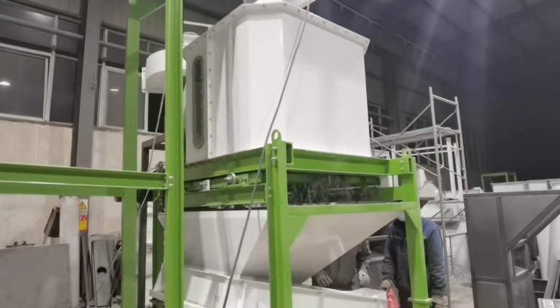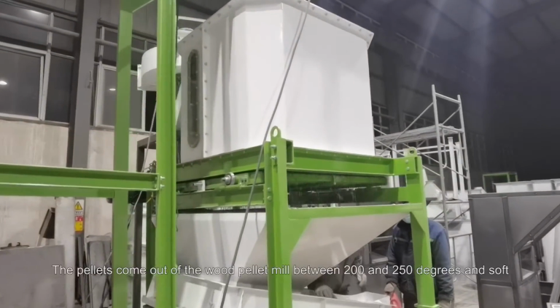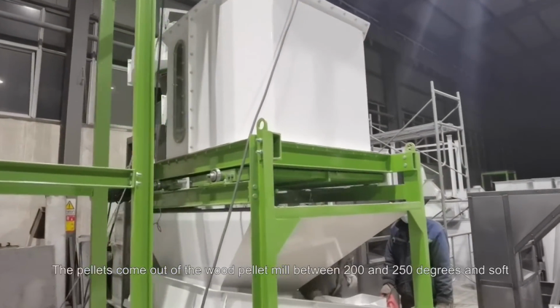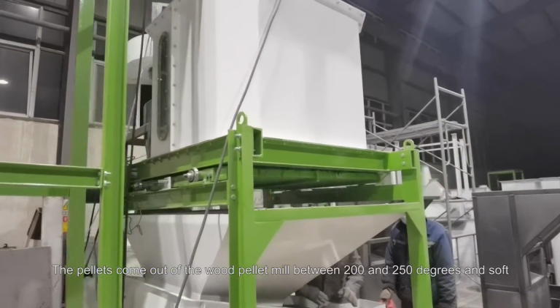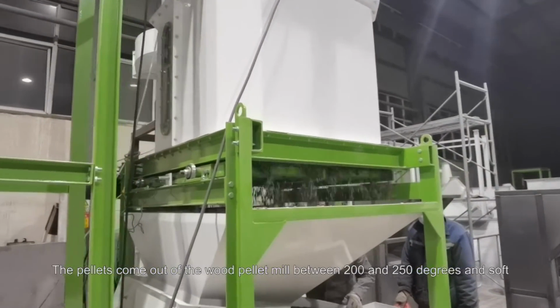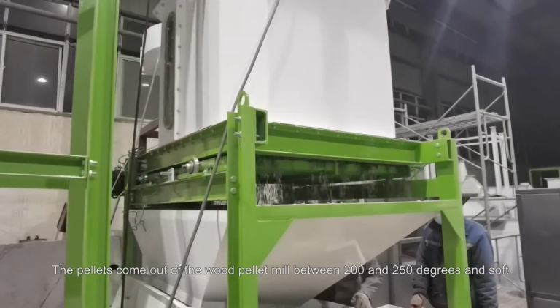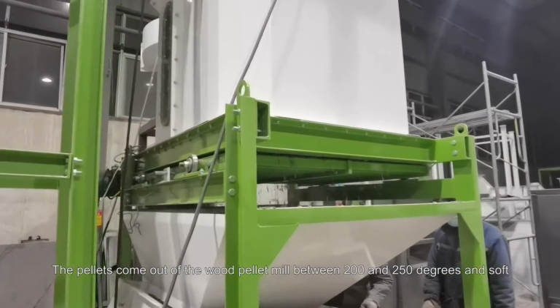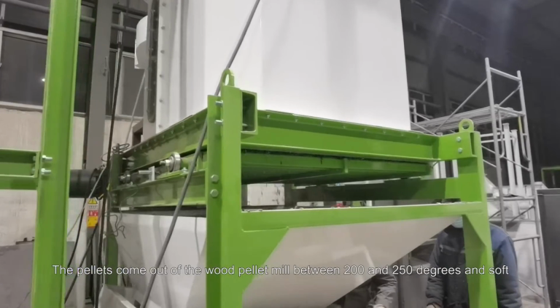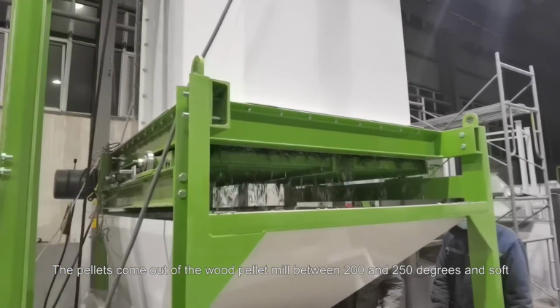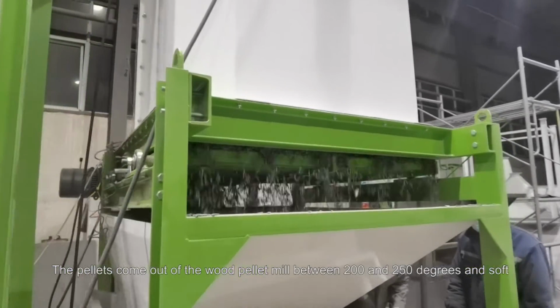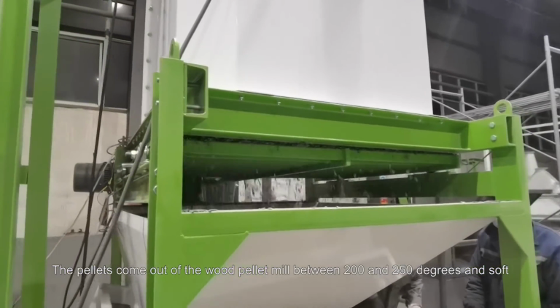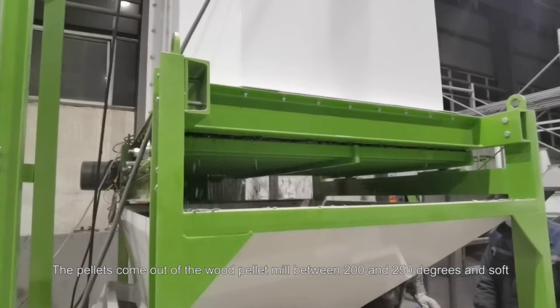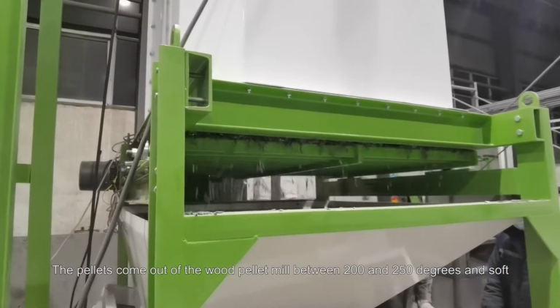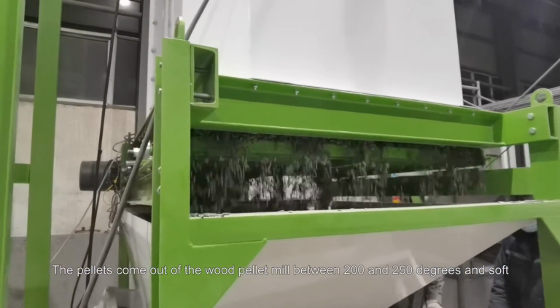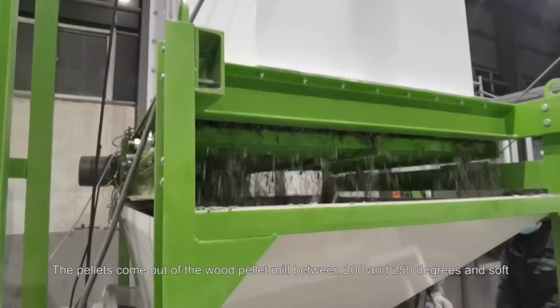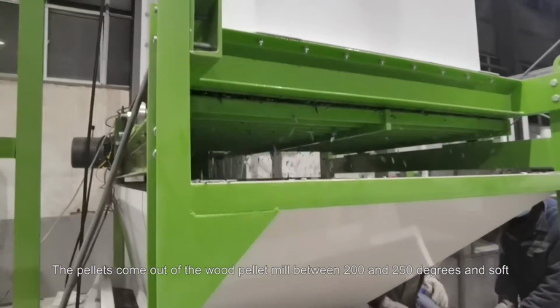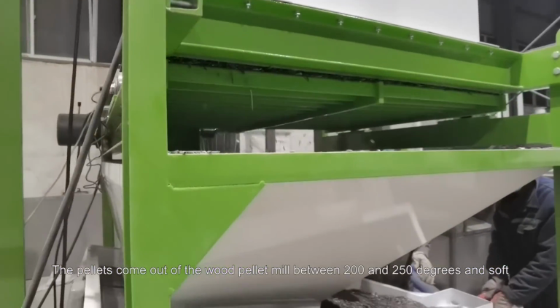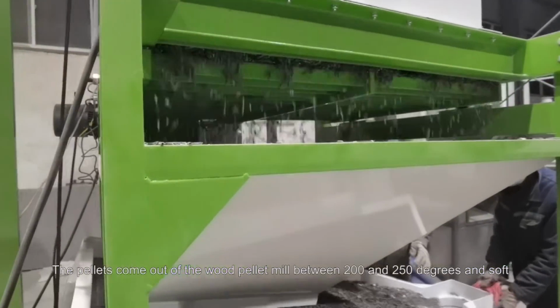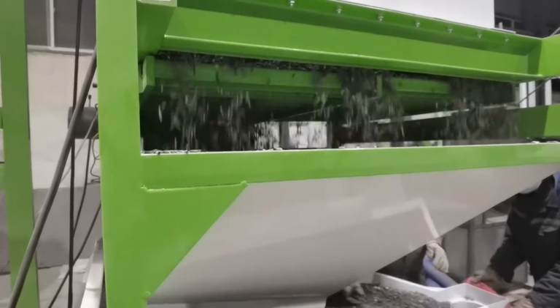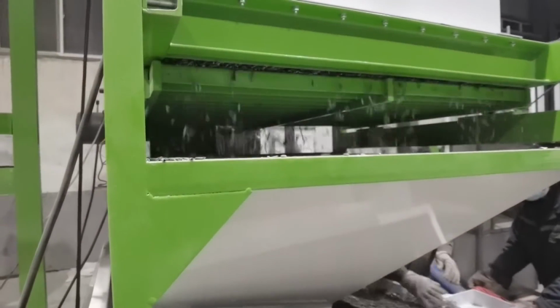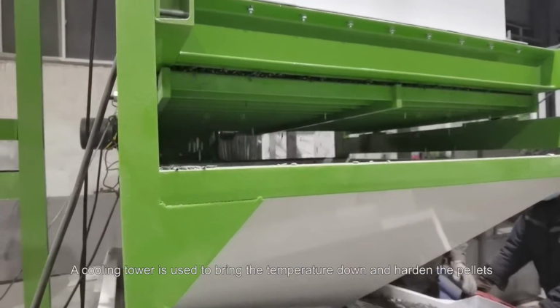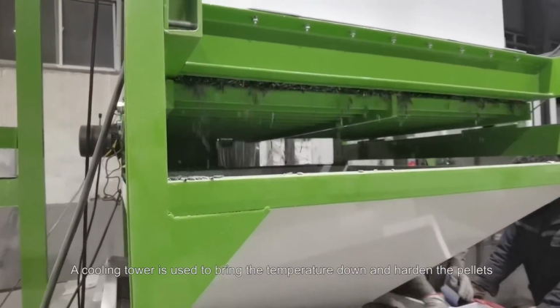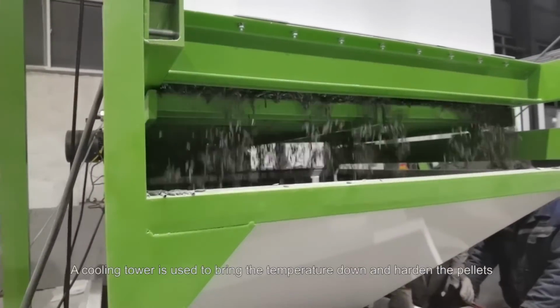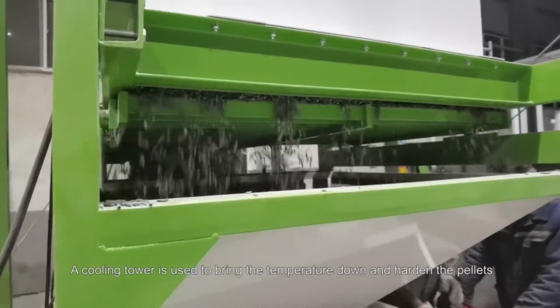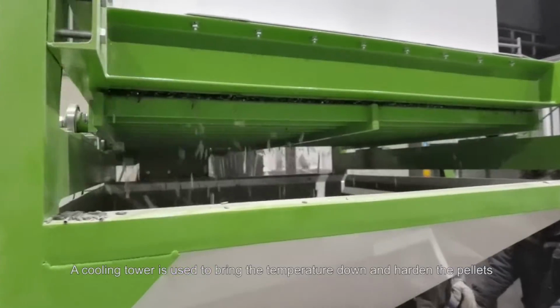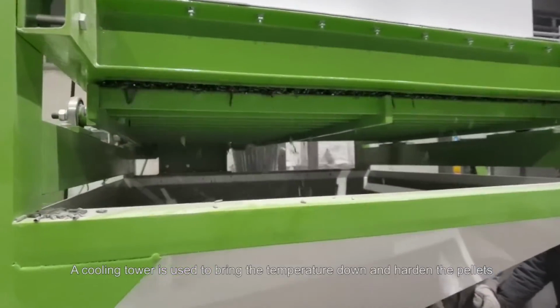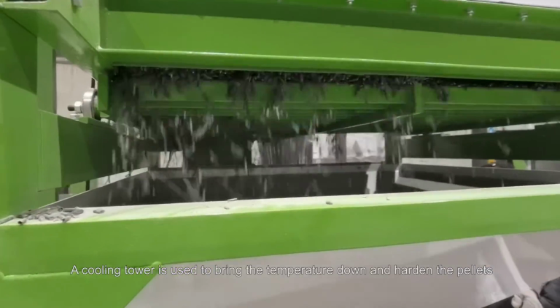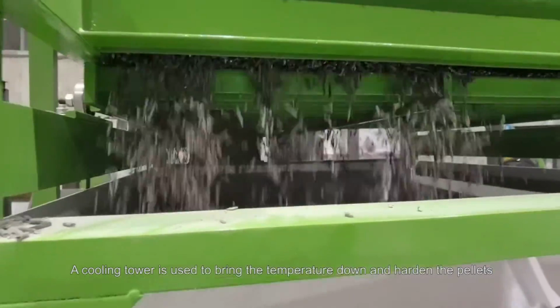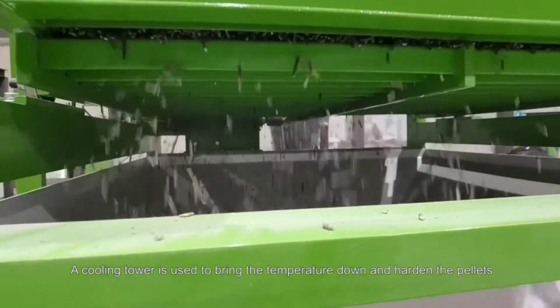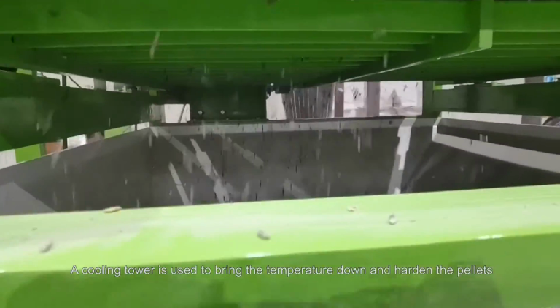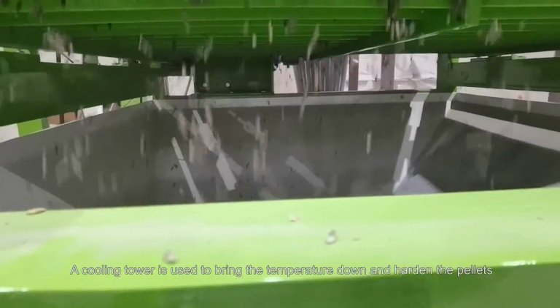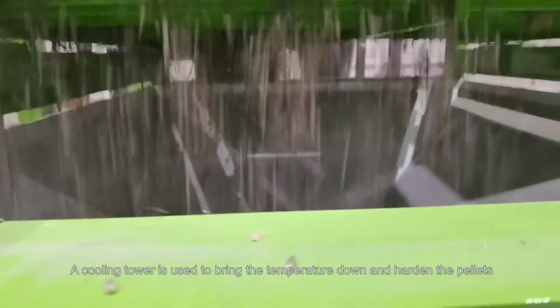The pellets come out of the wood pellet mill between 200 and 250 degrees and soft. A cooling tower is used to bring the temperature down and harden the pellets.